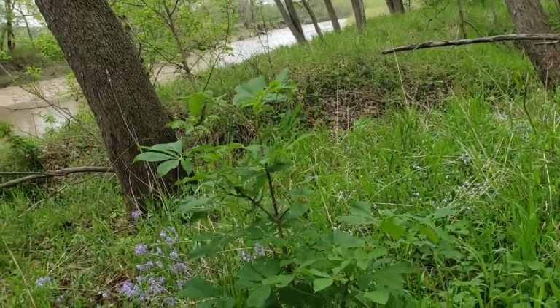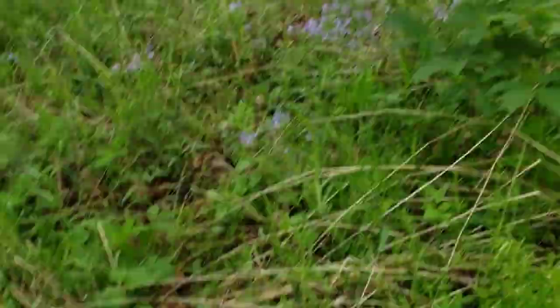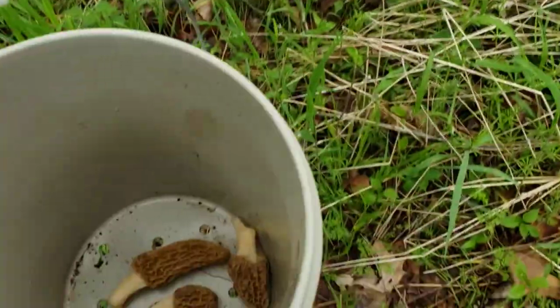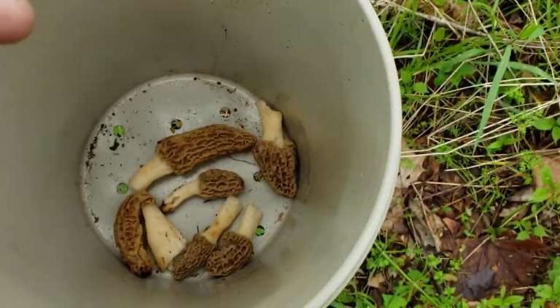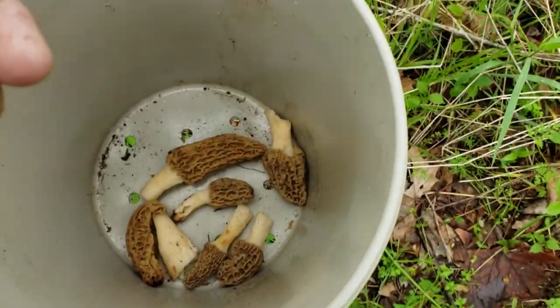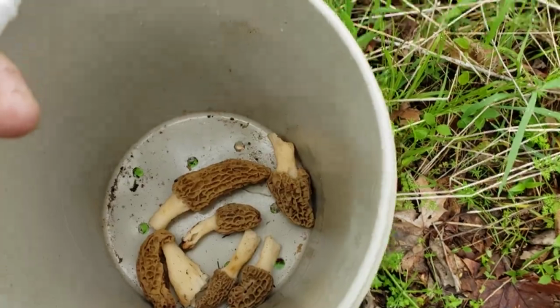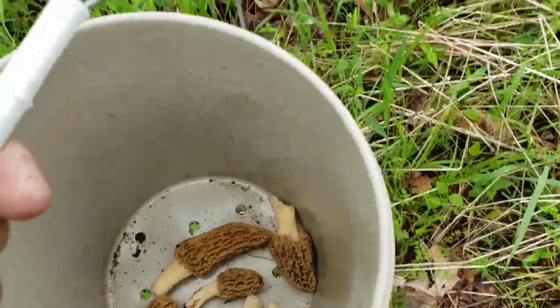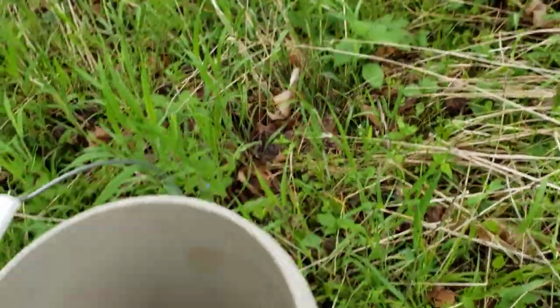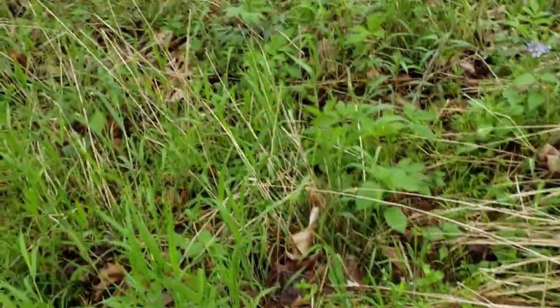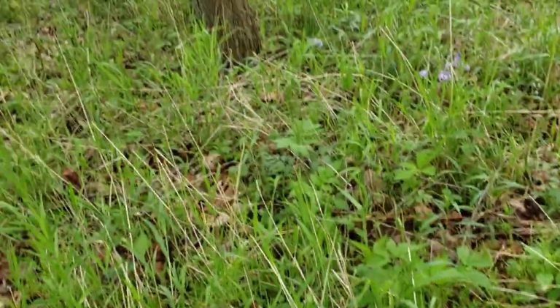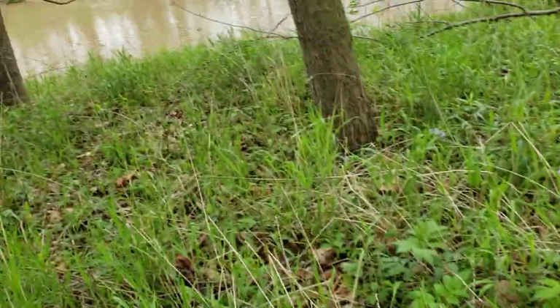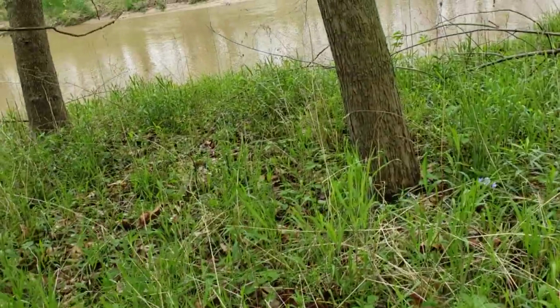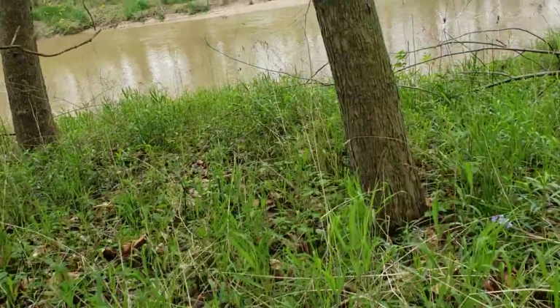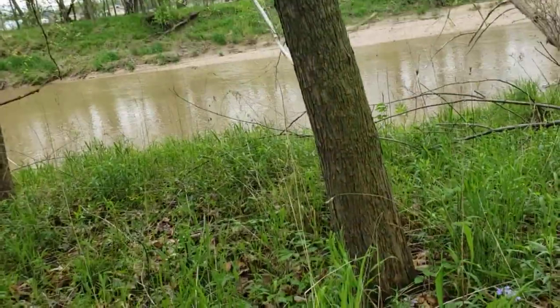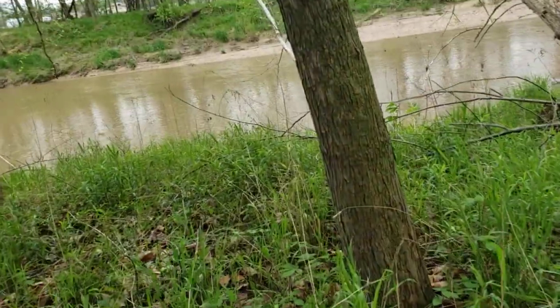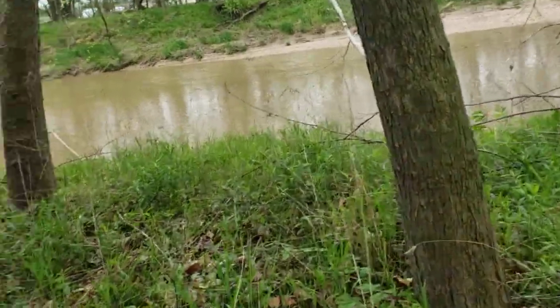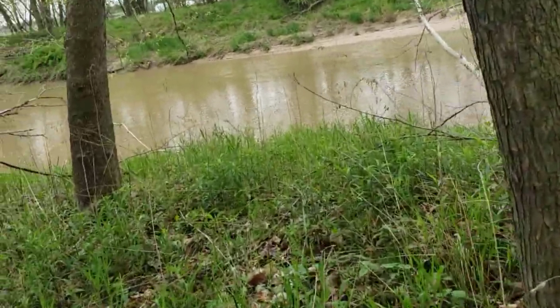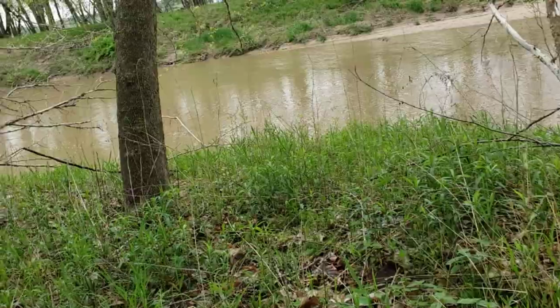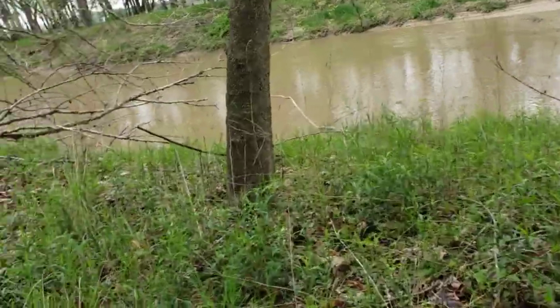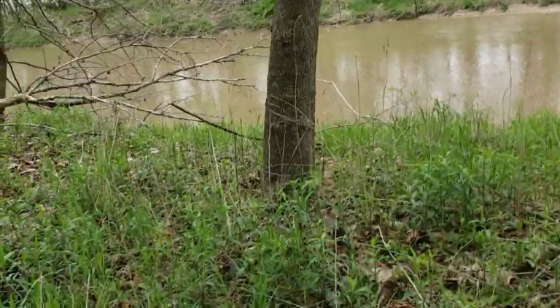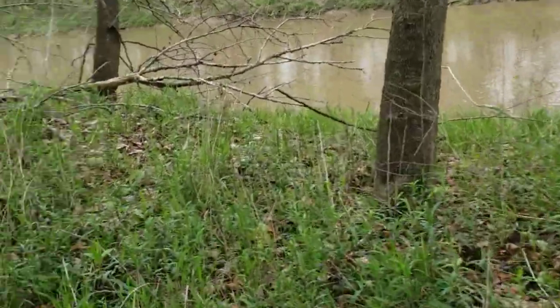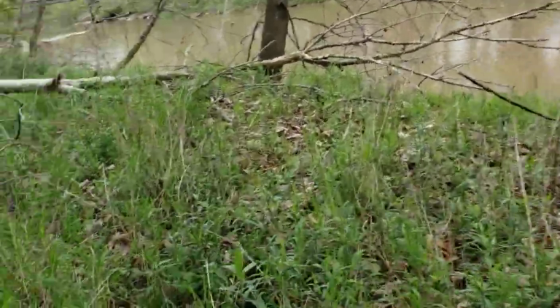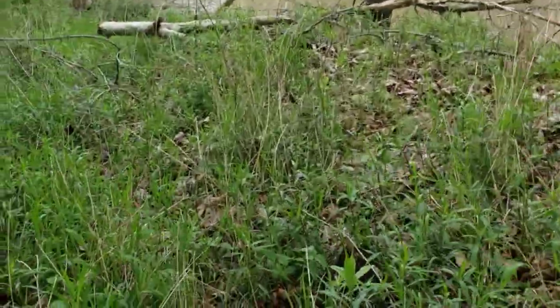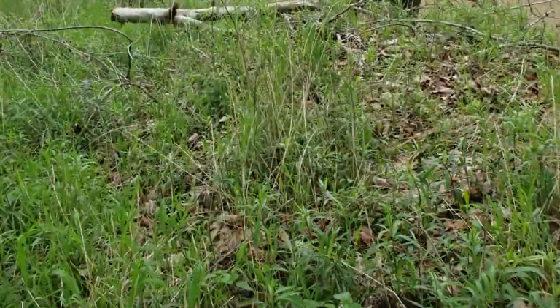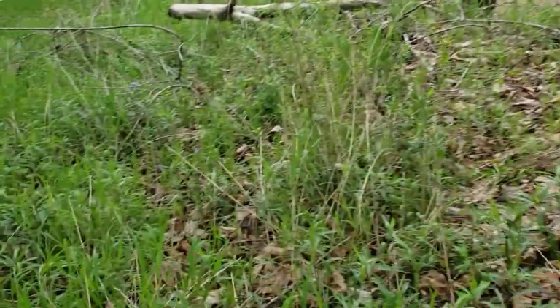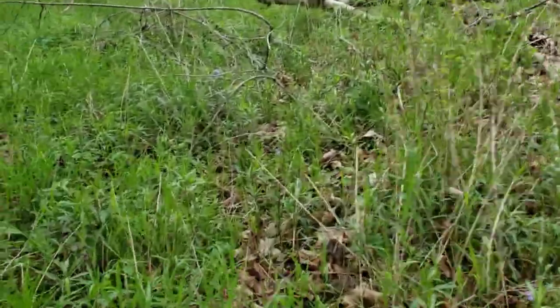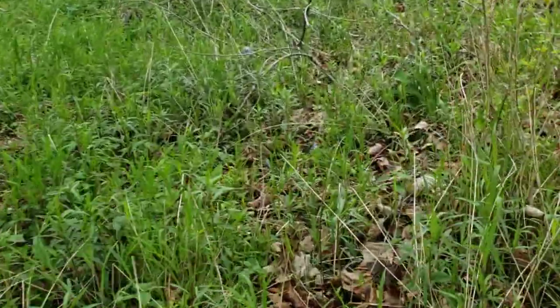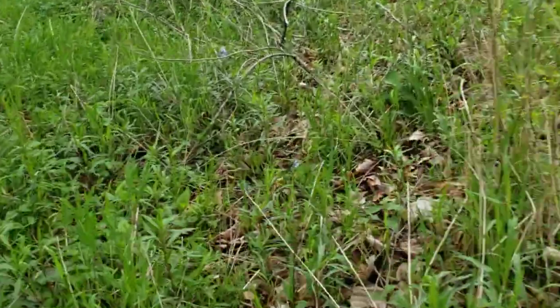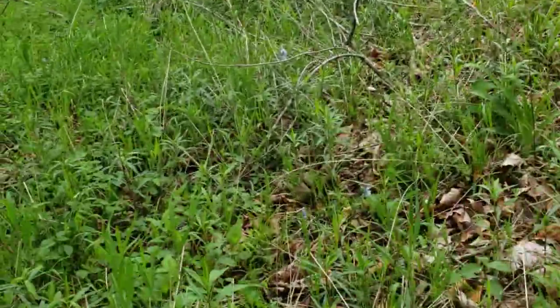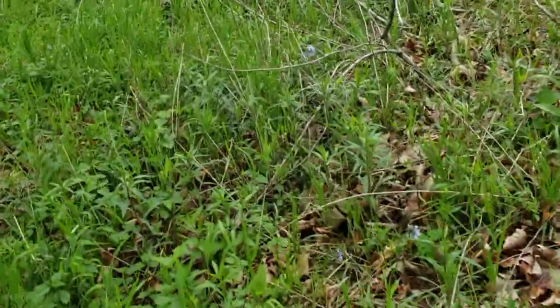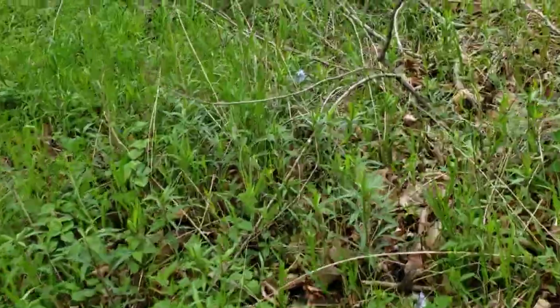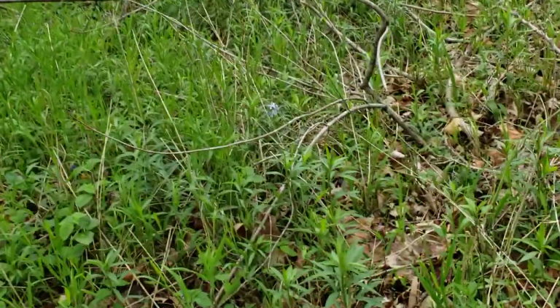We're finding a few. We're not finding a bucket floor or anything by any means. Just a little bit tough this year. So I'm walking around — I'll give you a couple of little tips that I haven't heard anybody tell anybody.